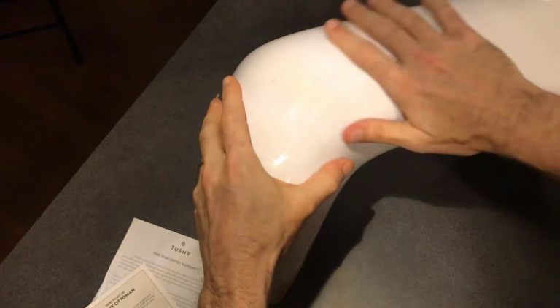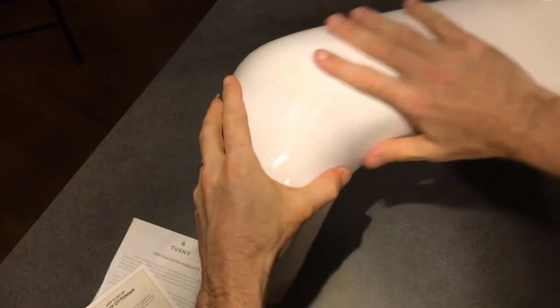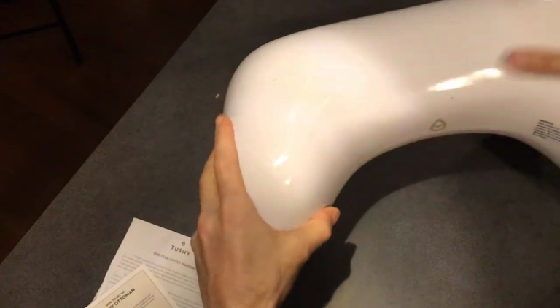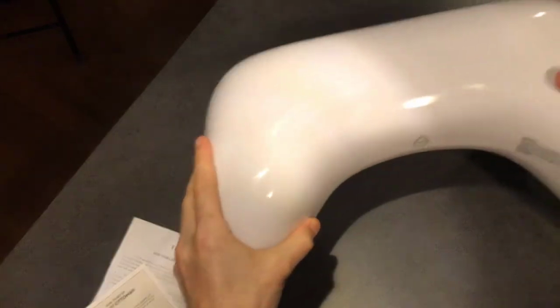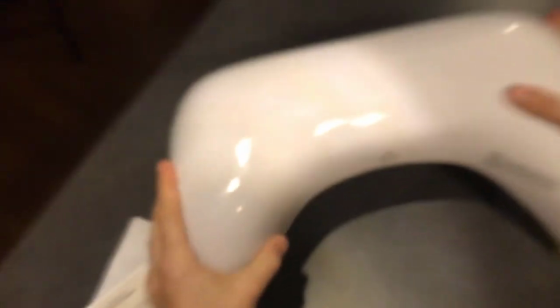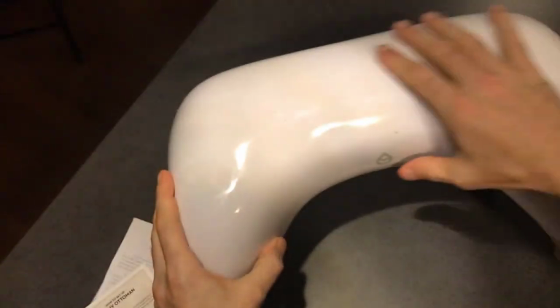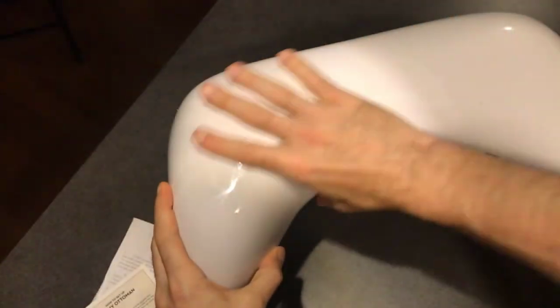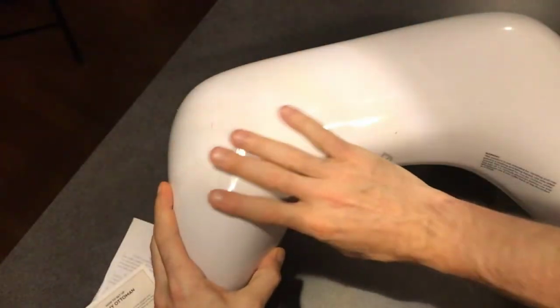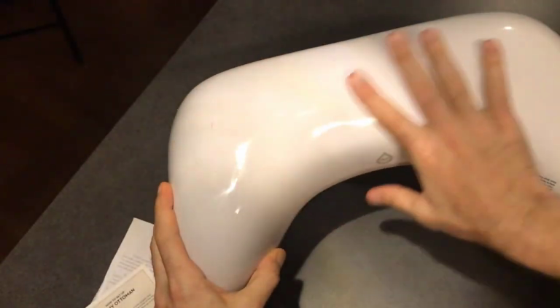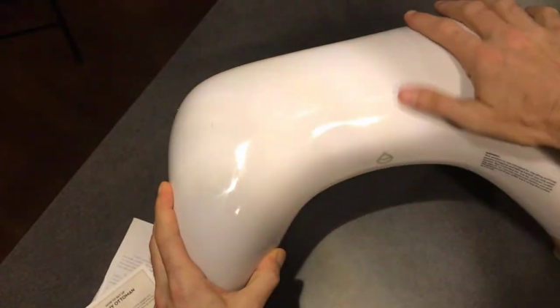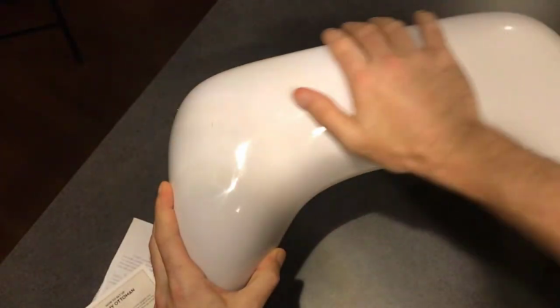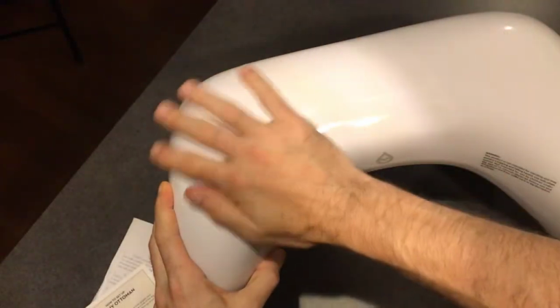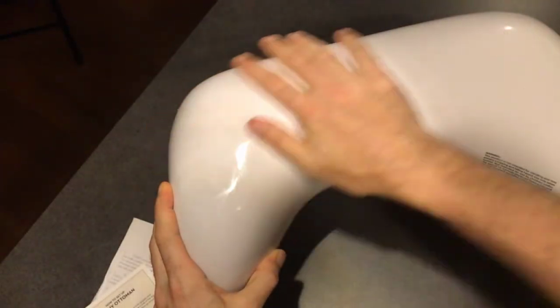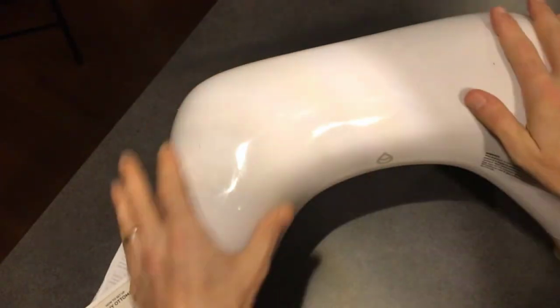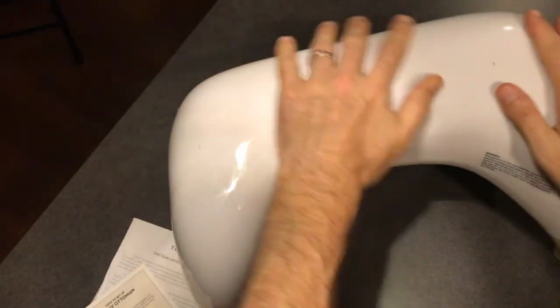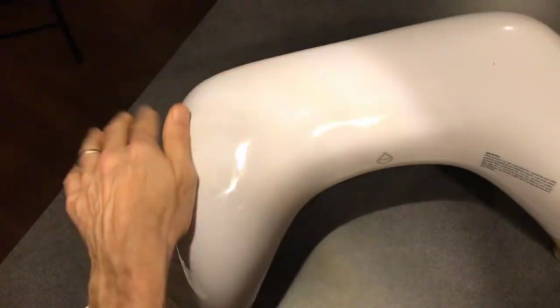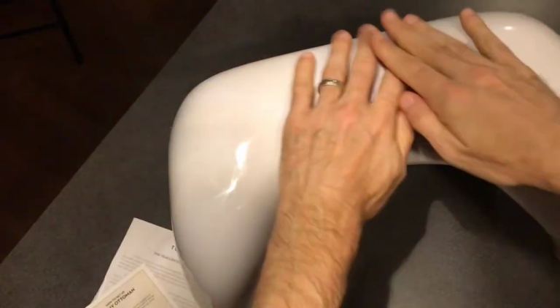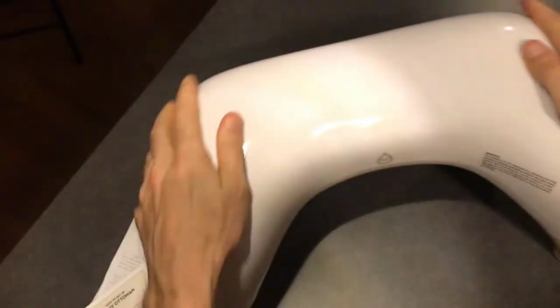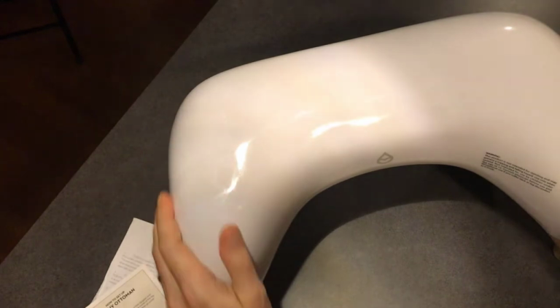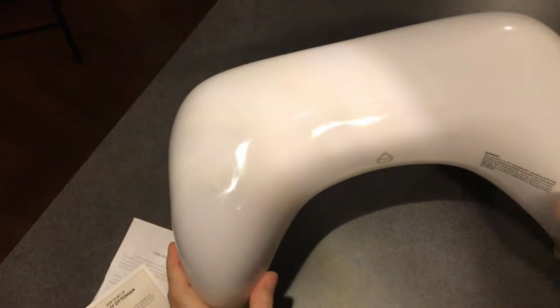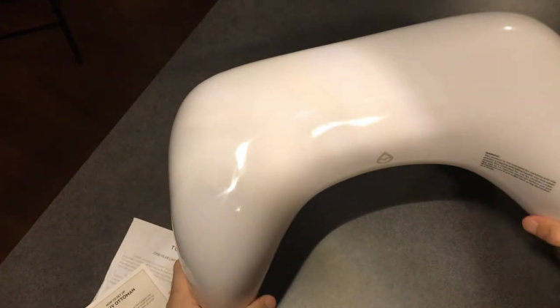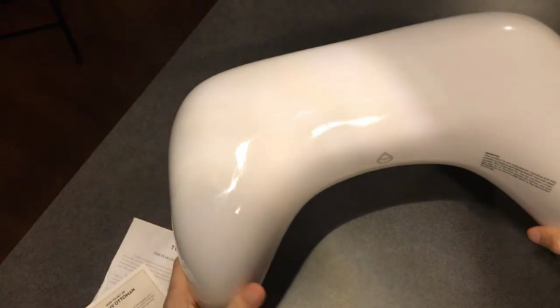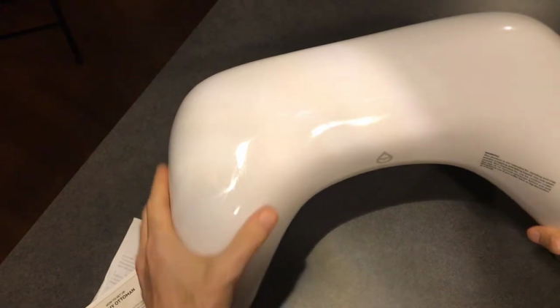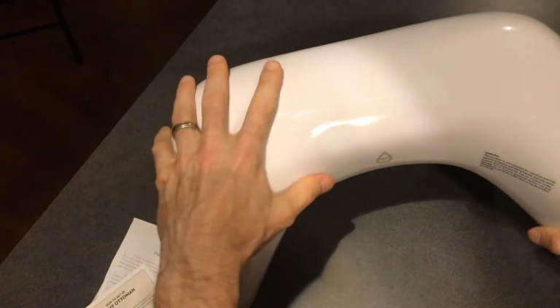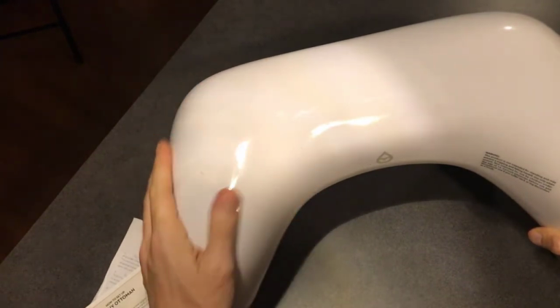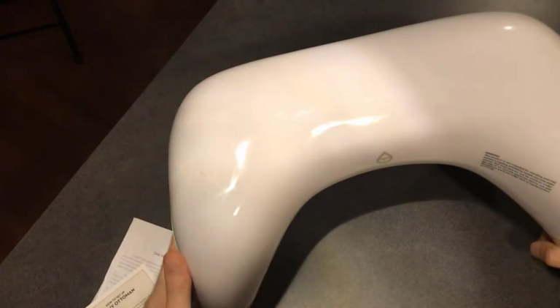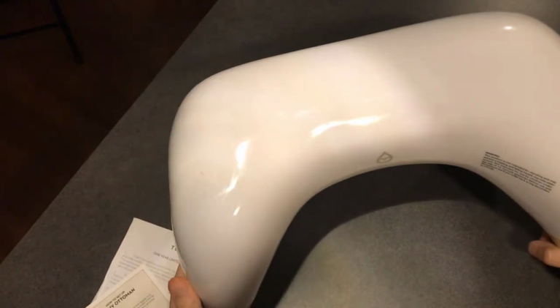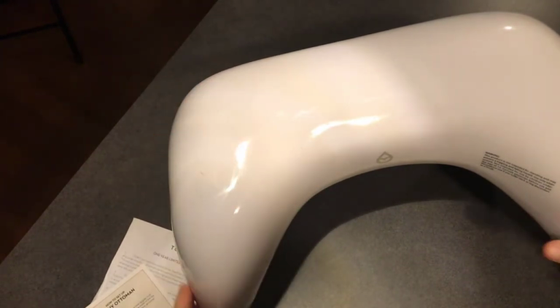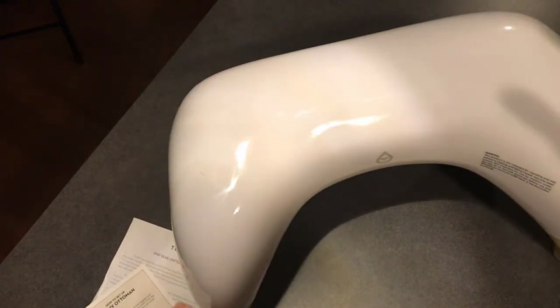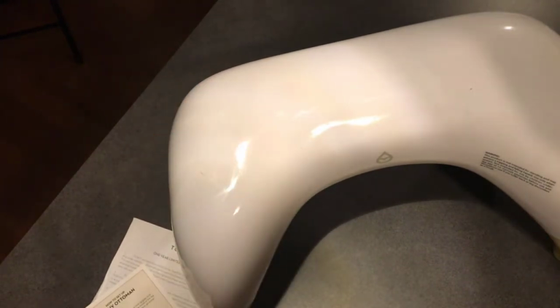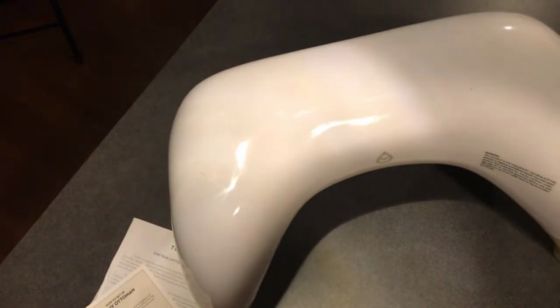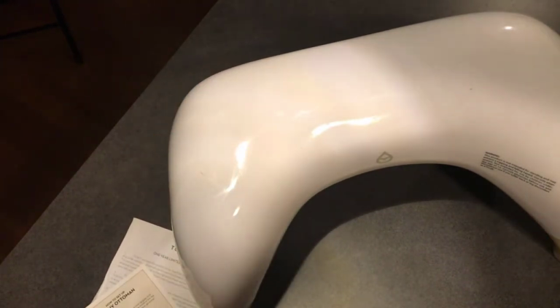It's got this nice rounded surface. It's glossy, nice and soft. Let's go ahead and put it into use.